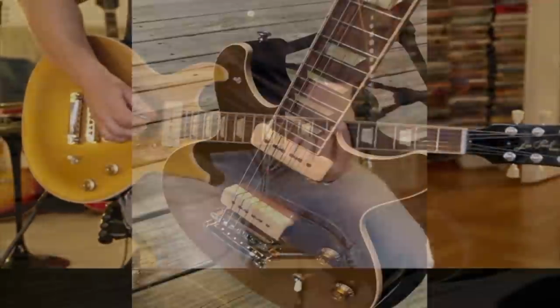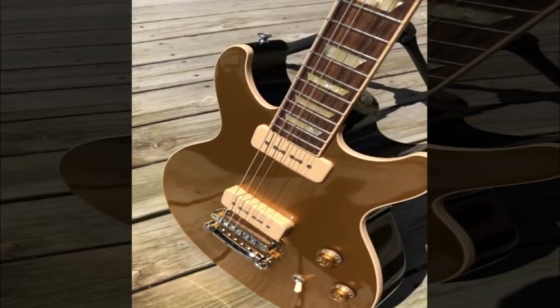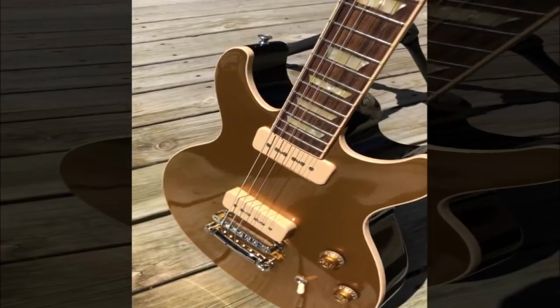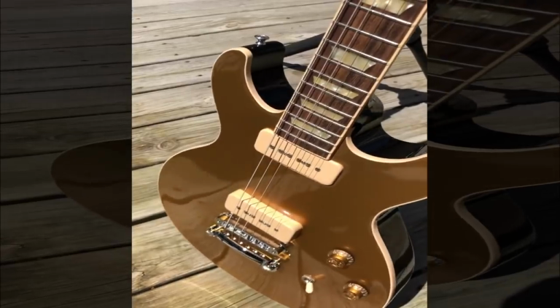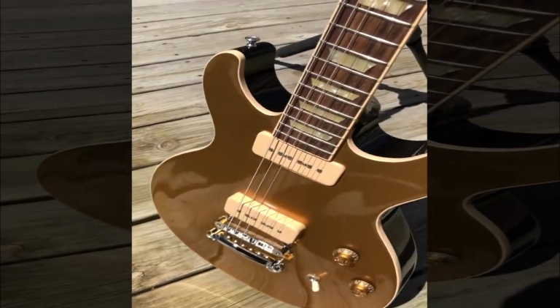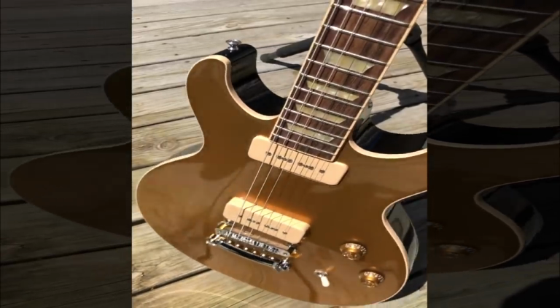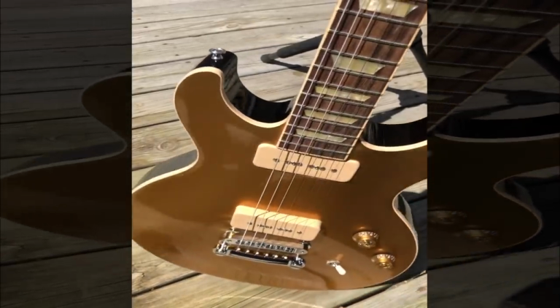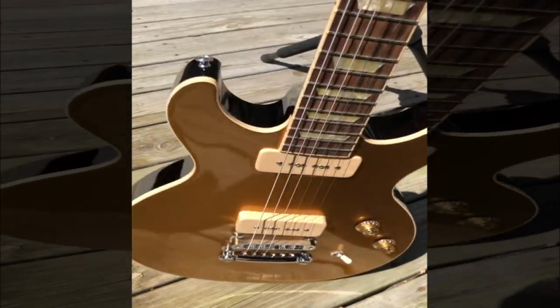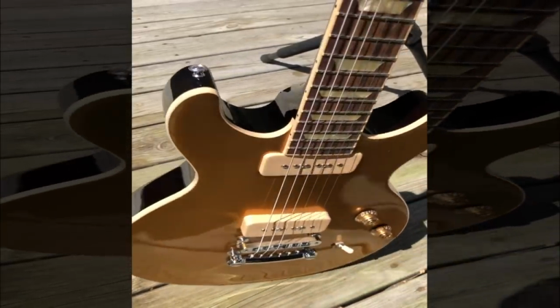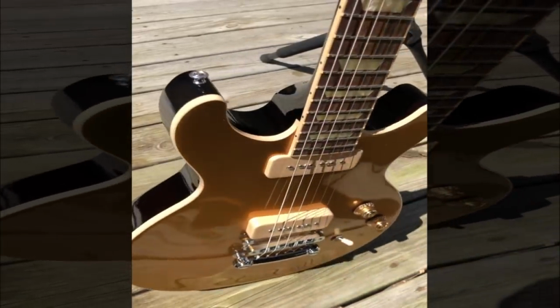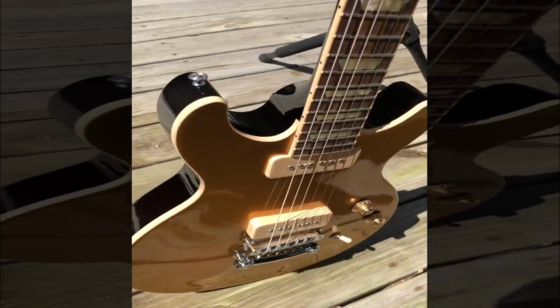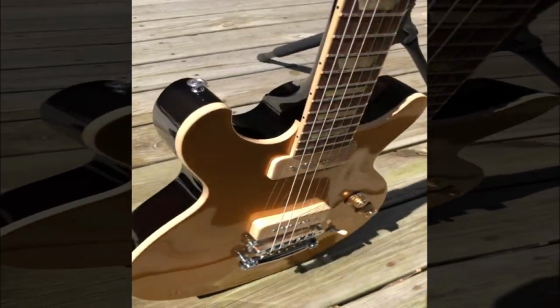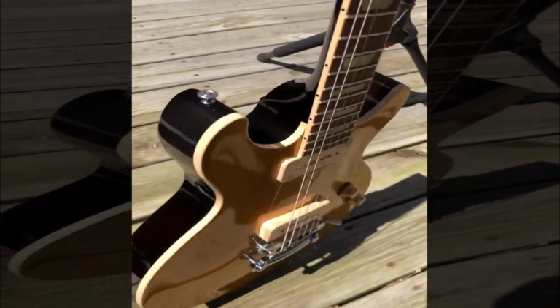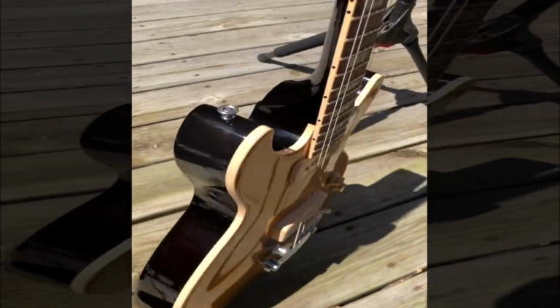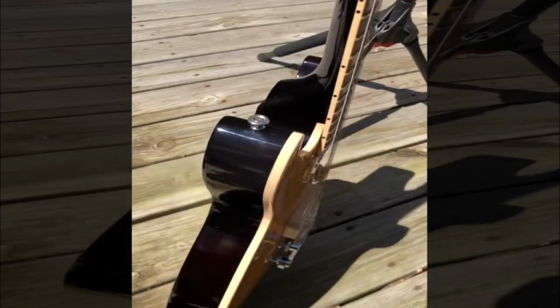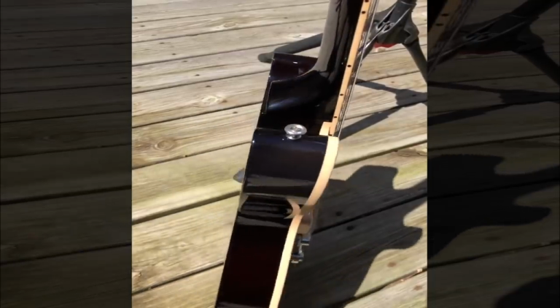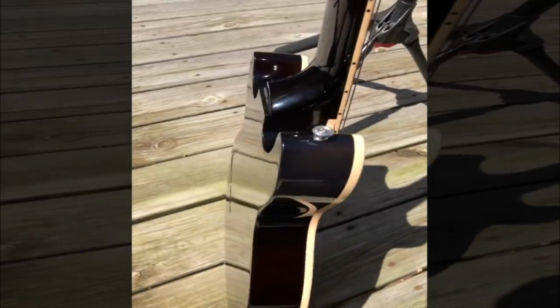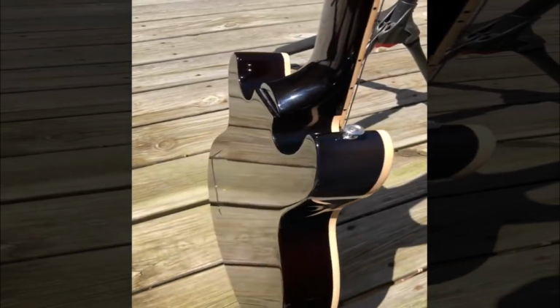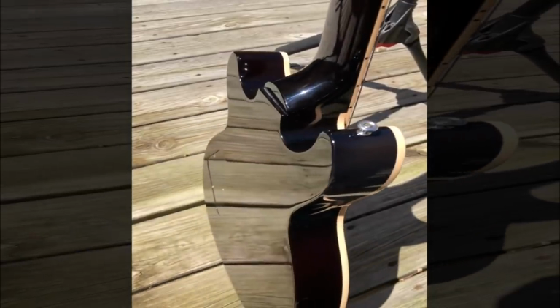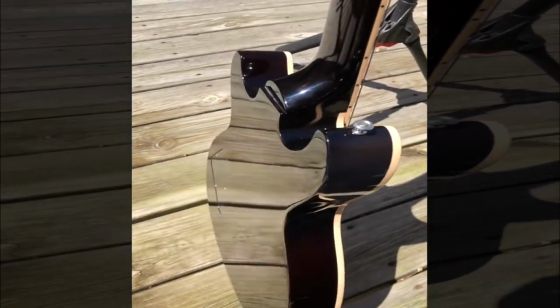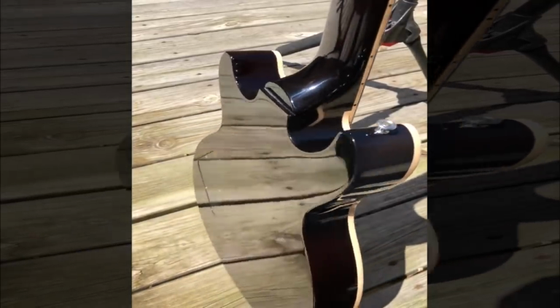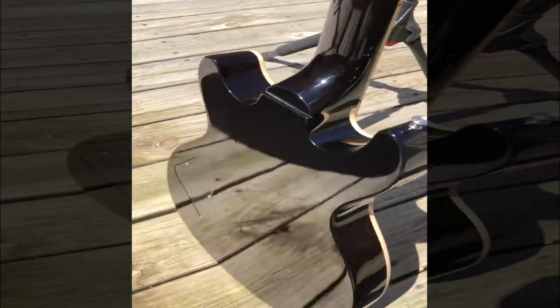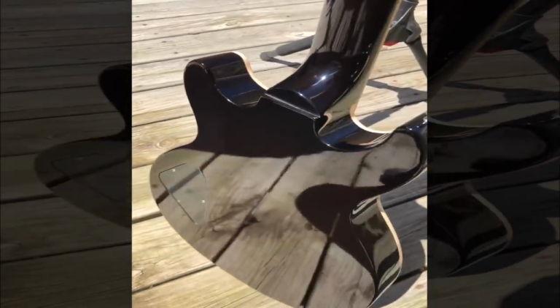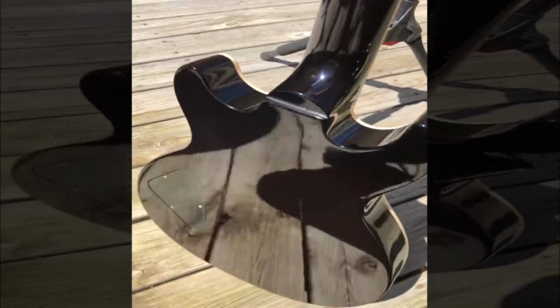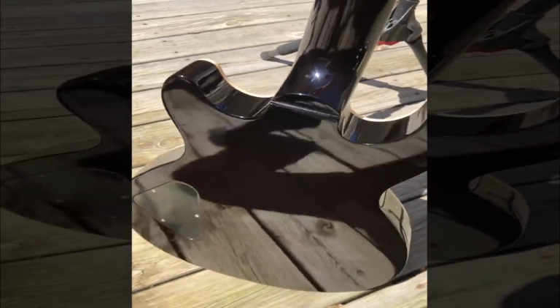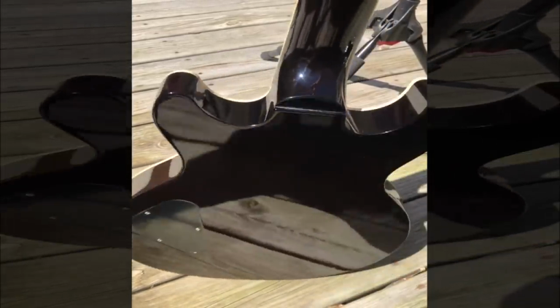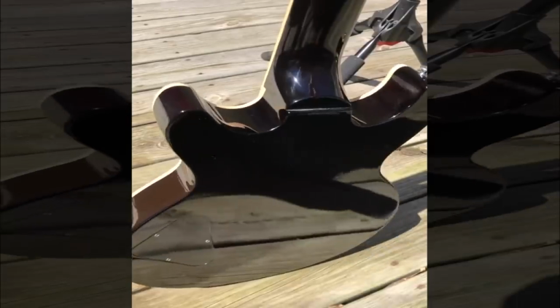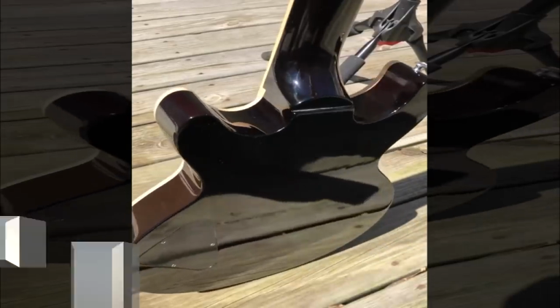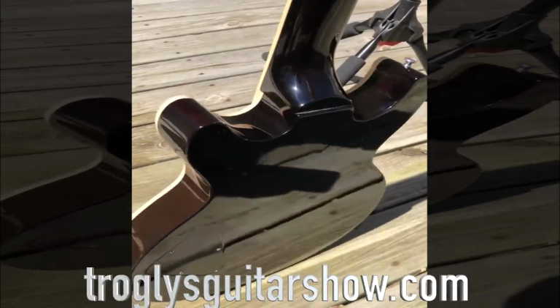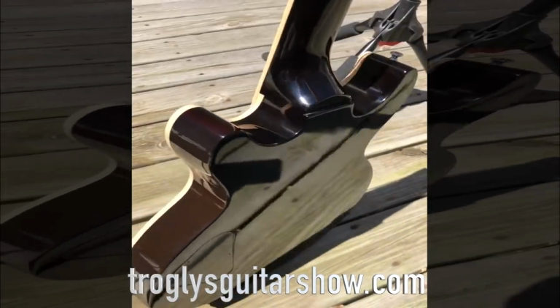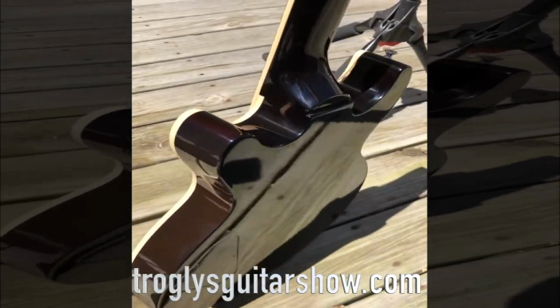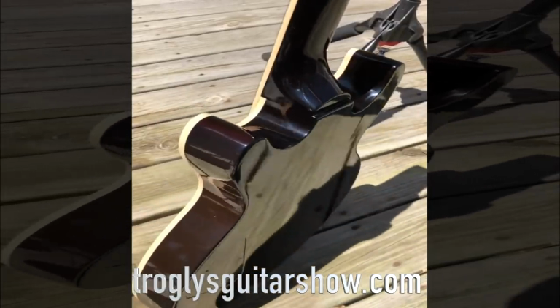The only question left: would you rock a double cutaway Les Paul with P90s or not? Leave your answer in the comment section below, and don't forget to vote at the official poll on trogliesguitarshow.com.